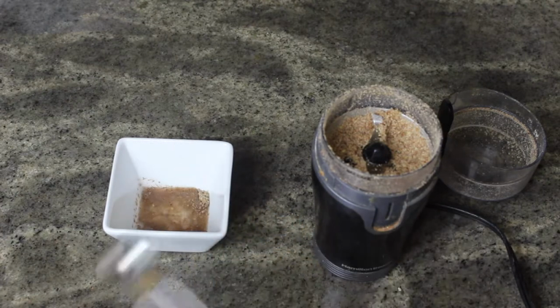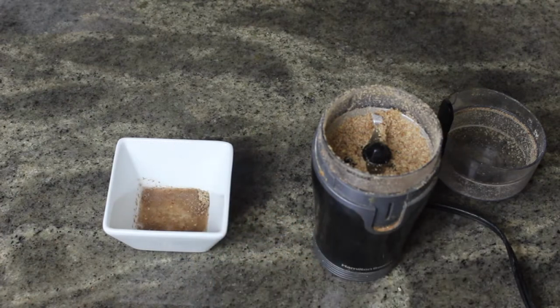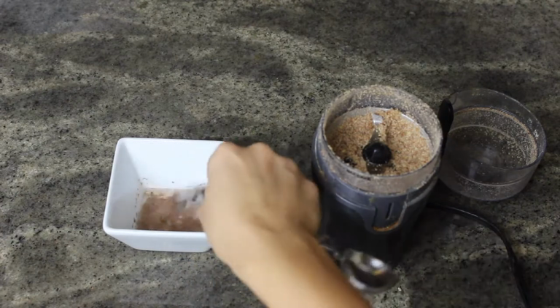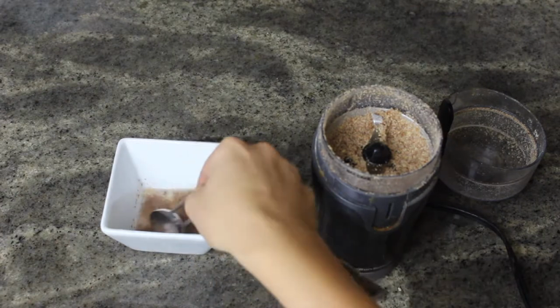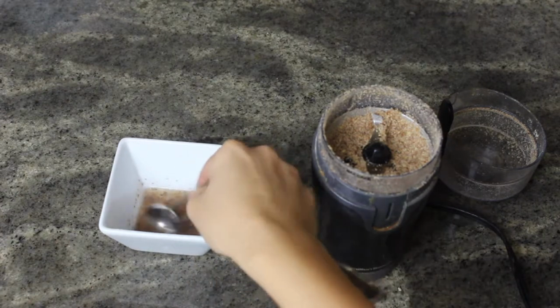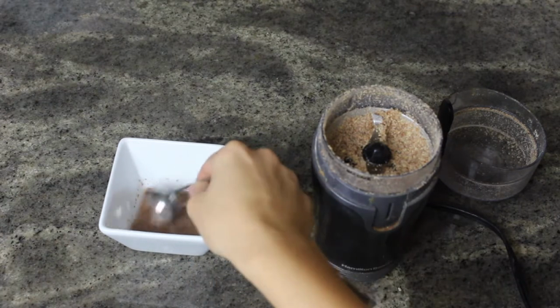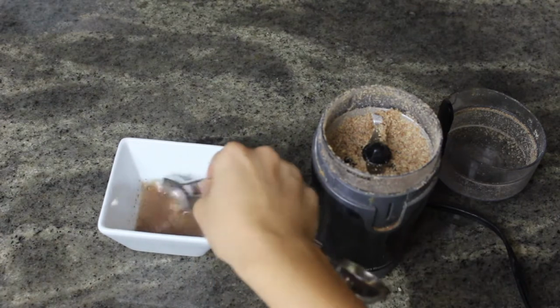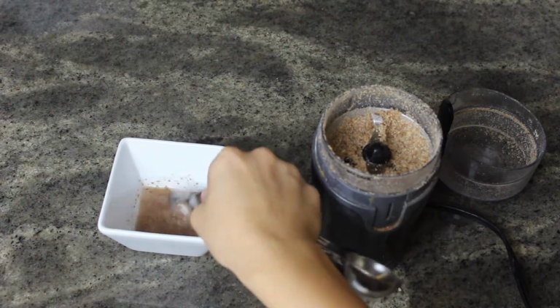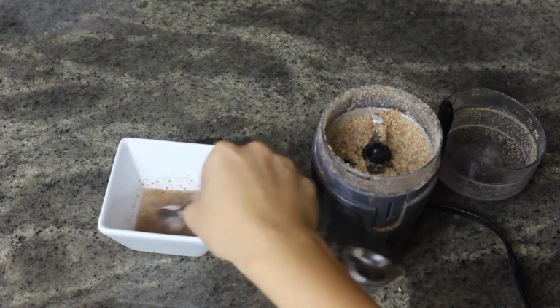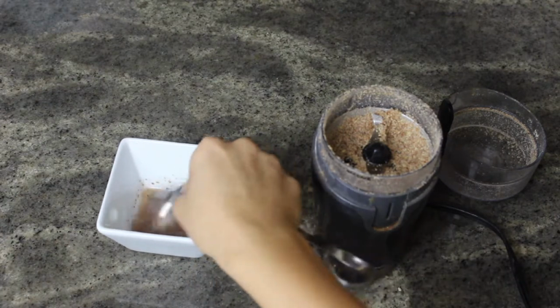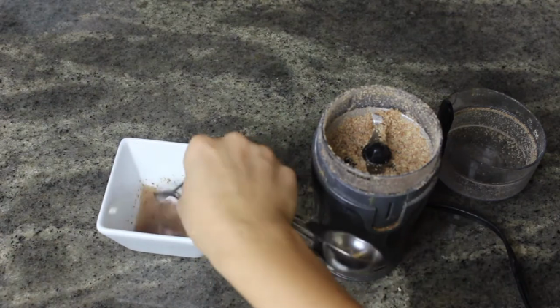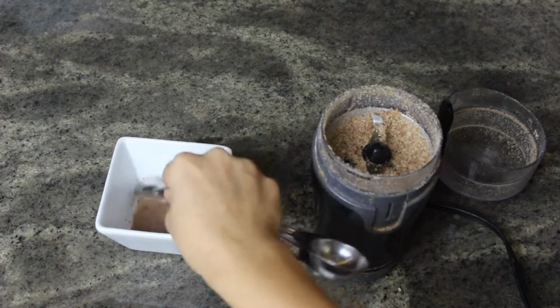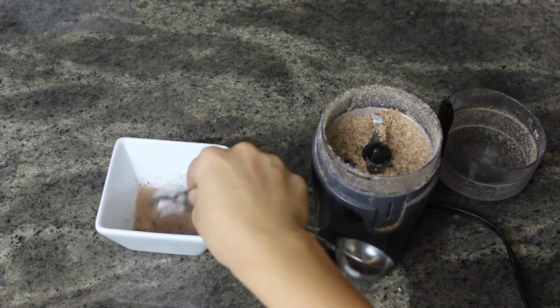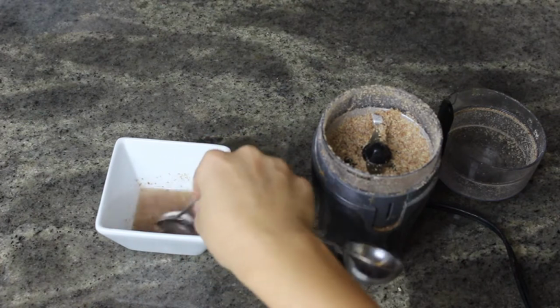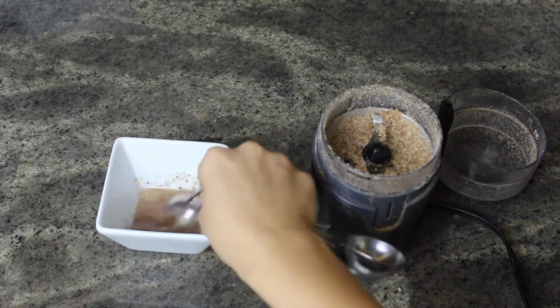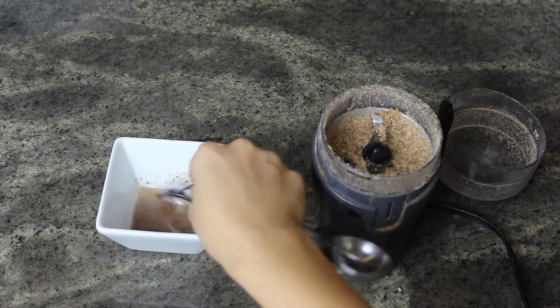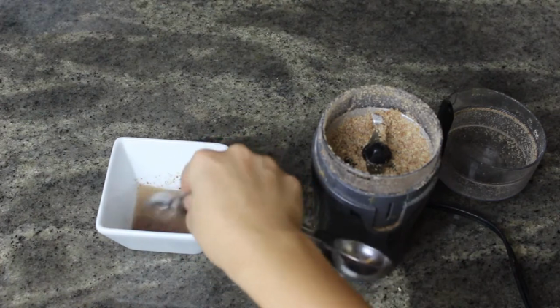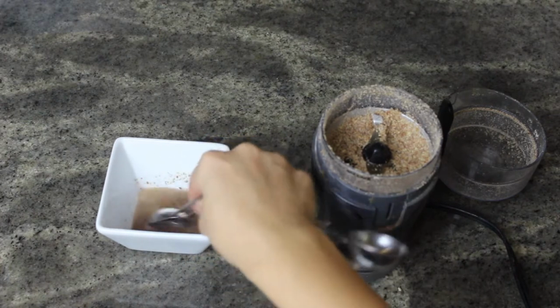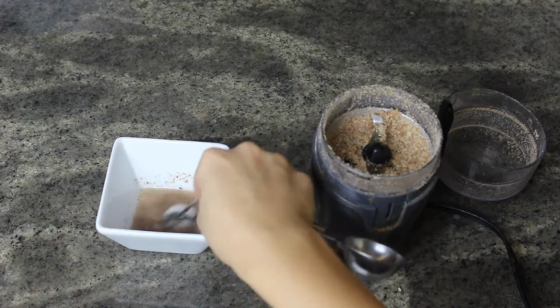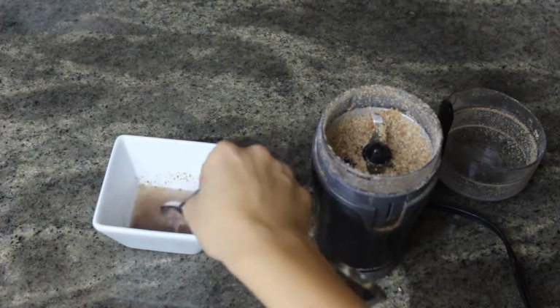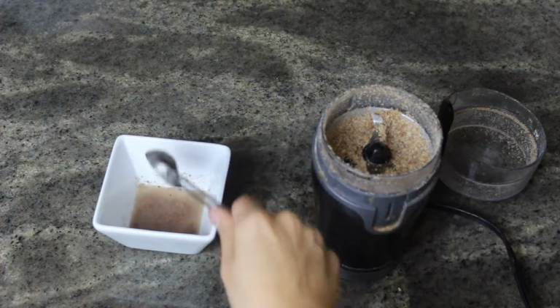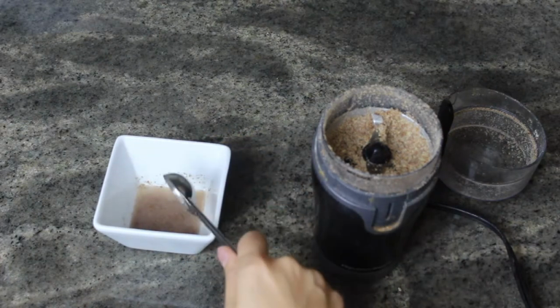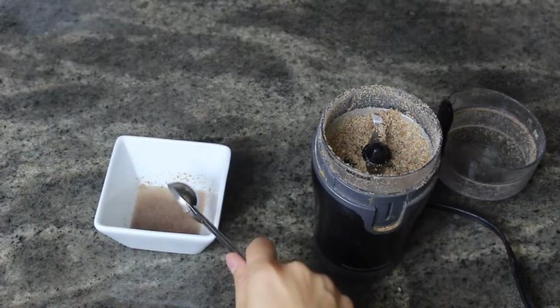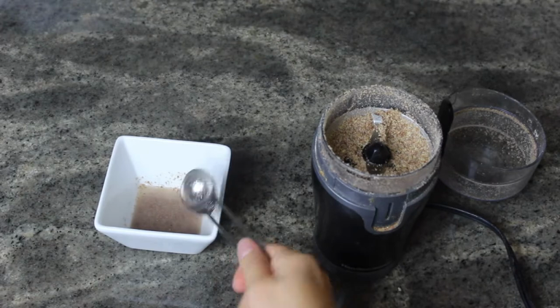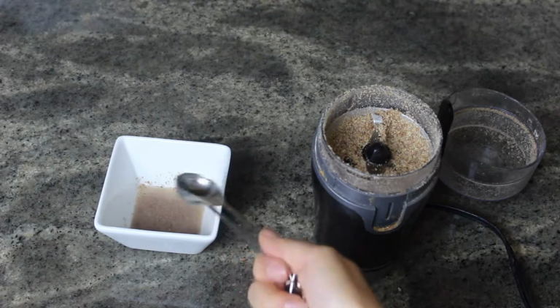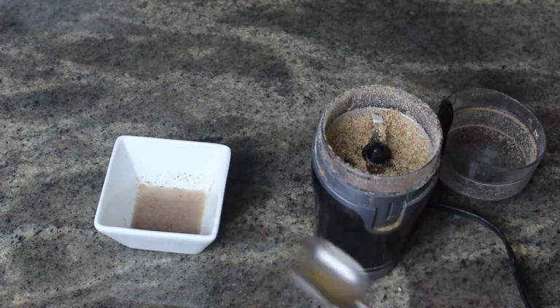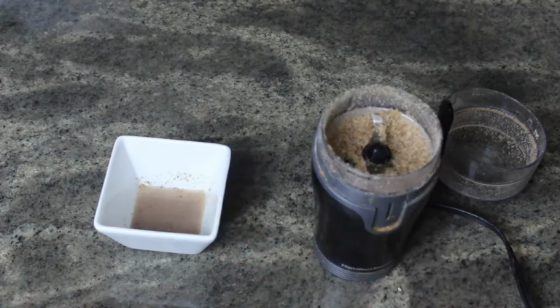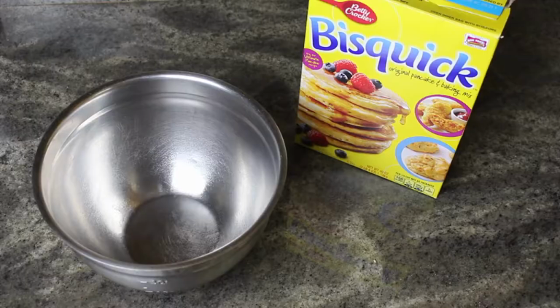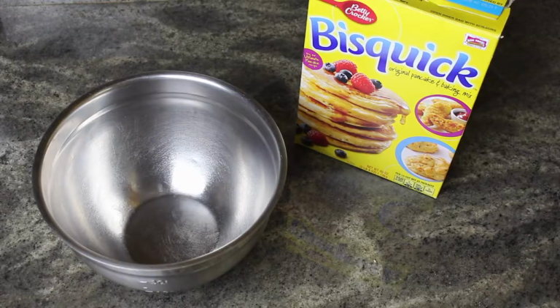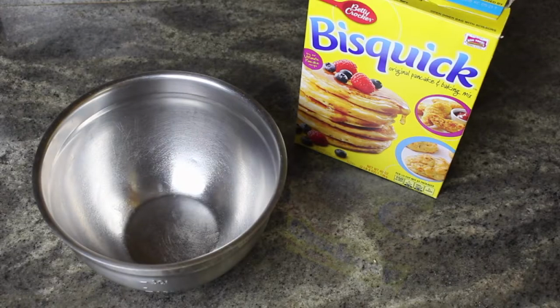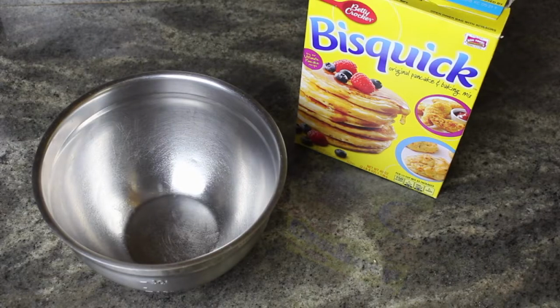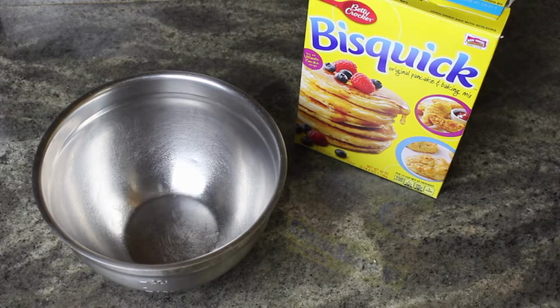Then I mixed about a teaspoon of the ground flax seeds with two and a half teaspoons of water and mixed them together. It basically makes this gel-like consistency that is going to bind all of our dry ingredients together, just like an egg.